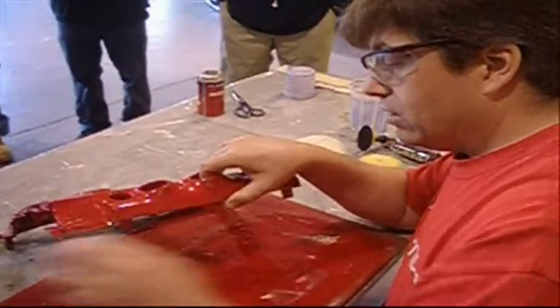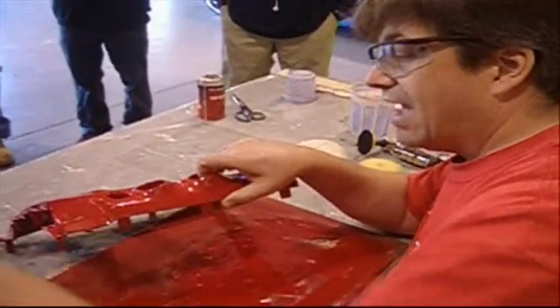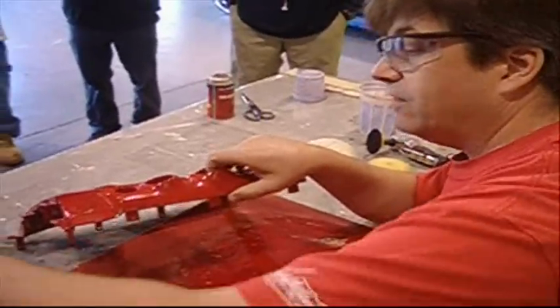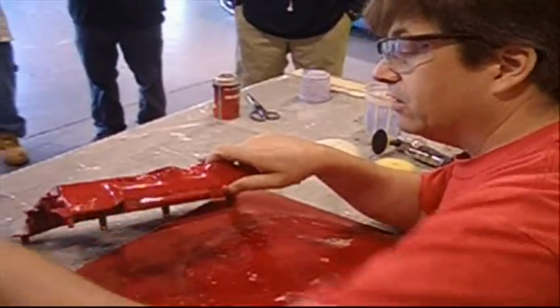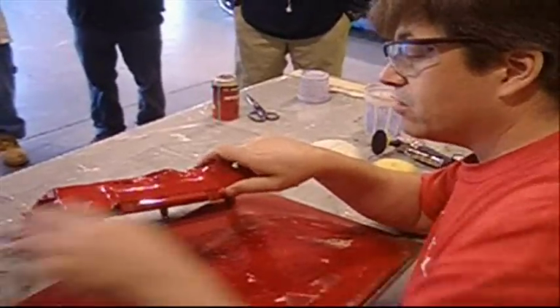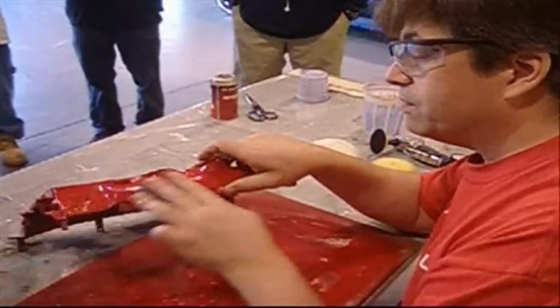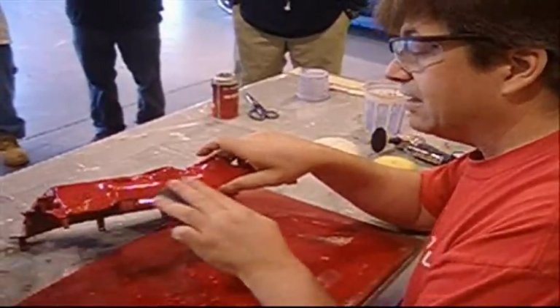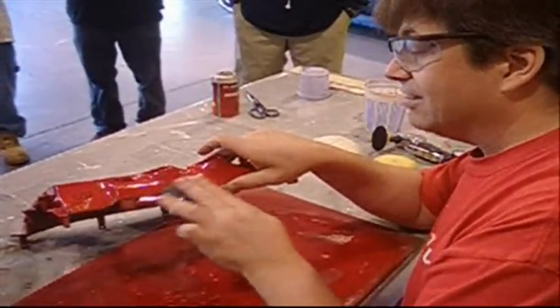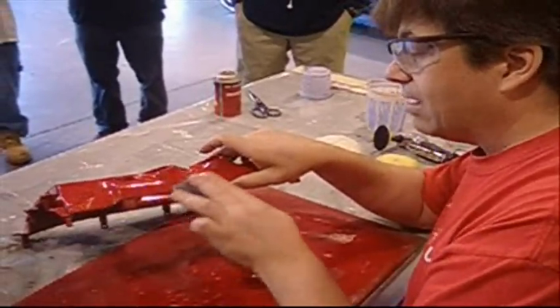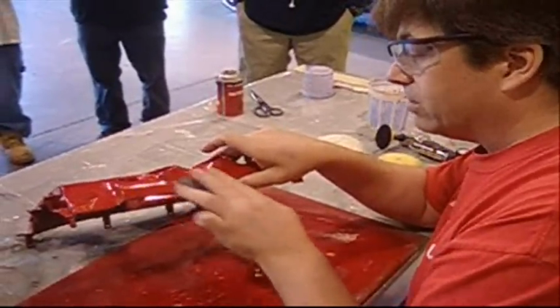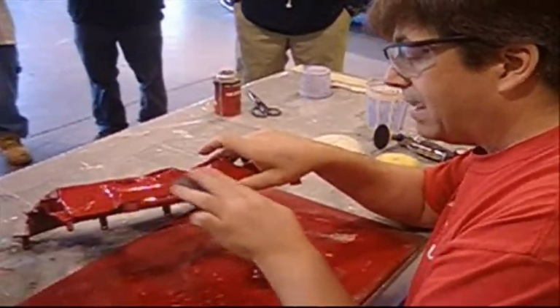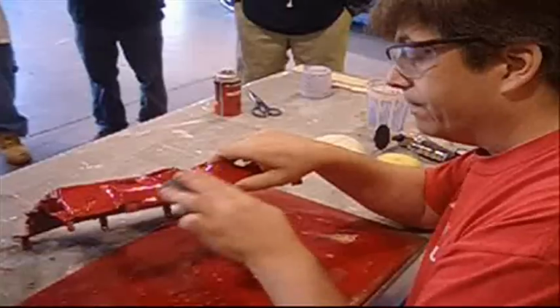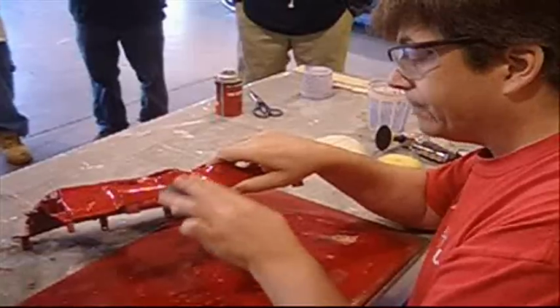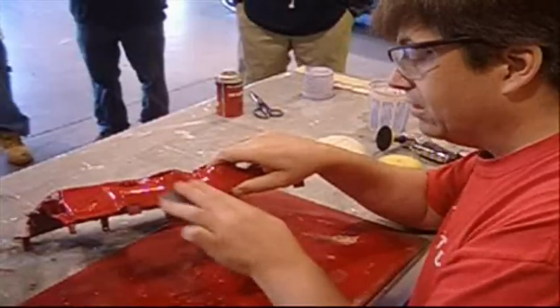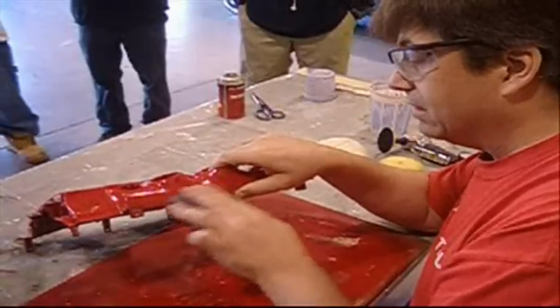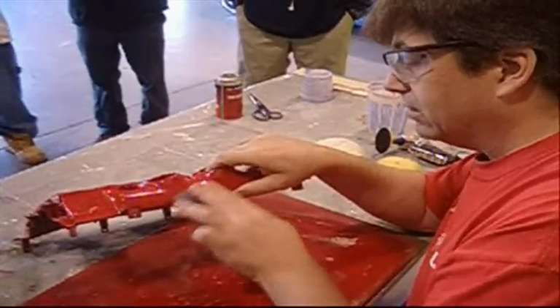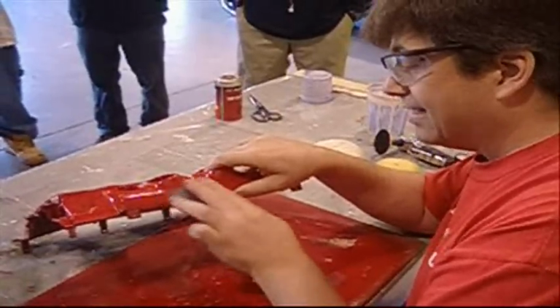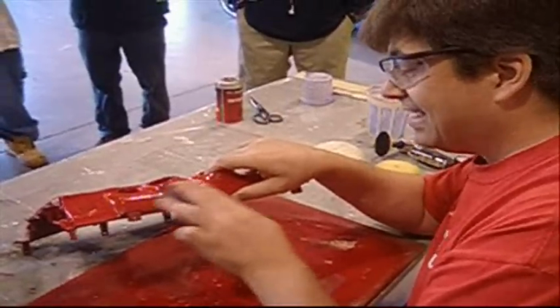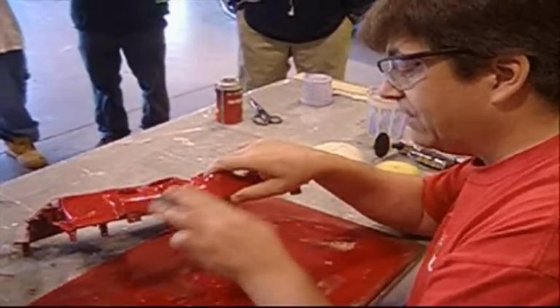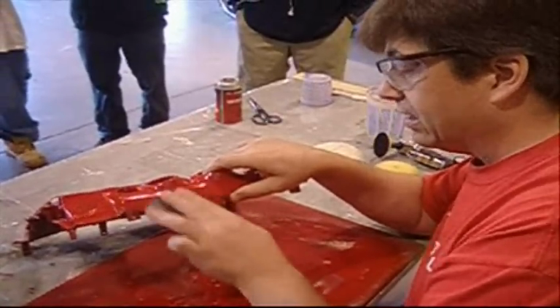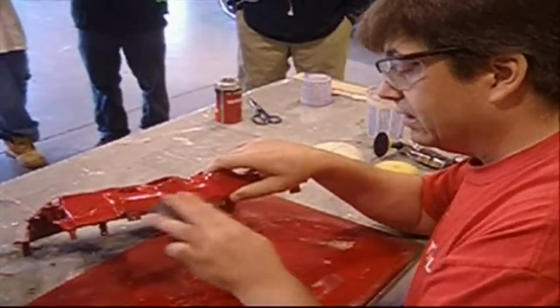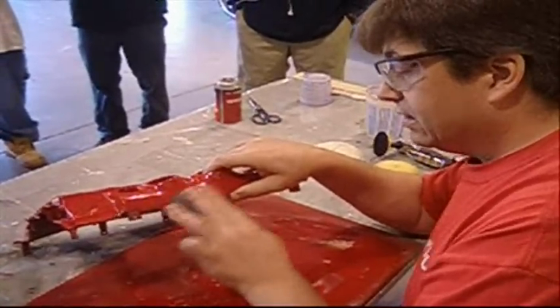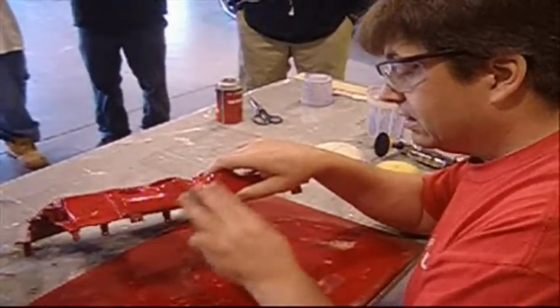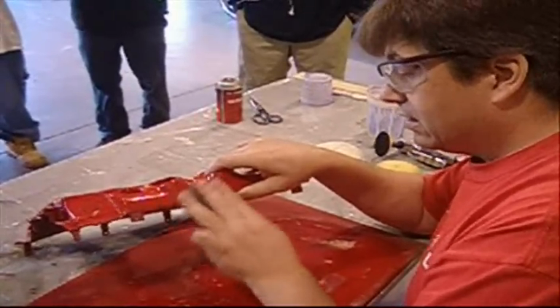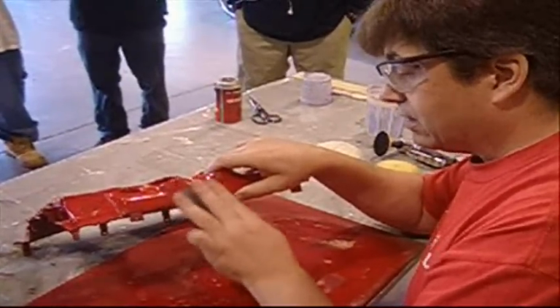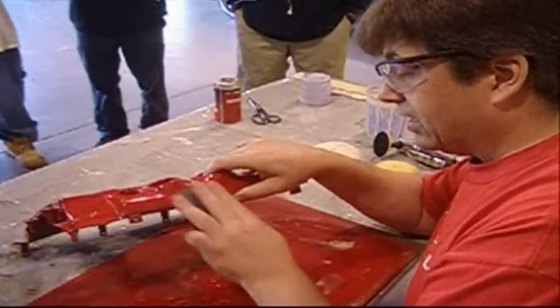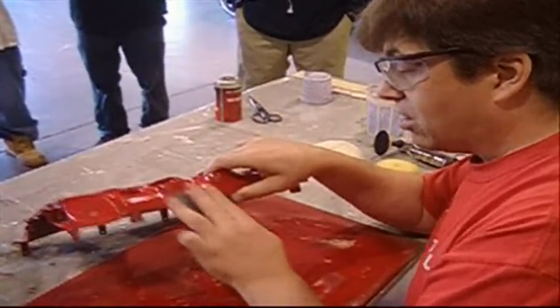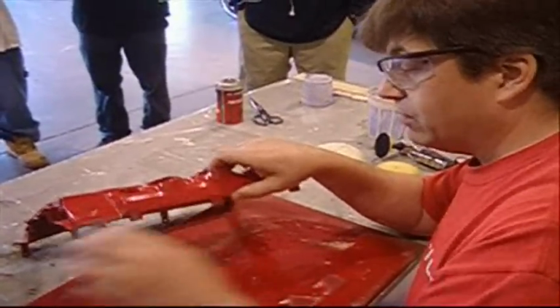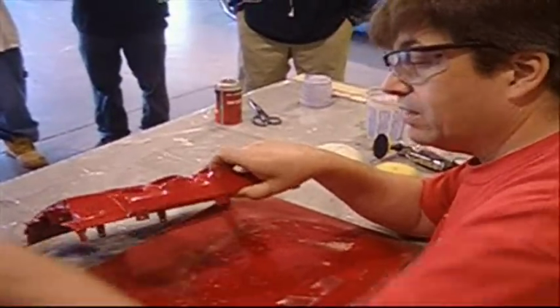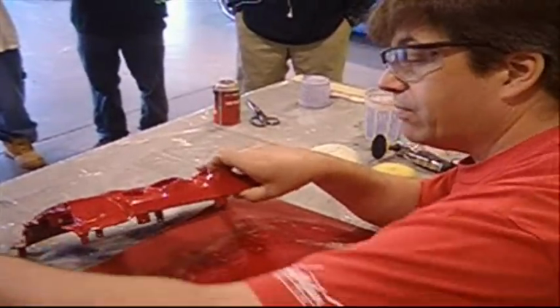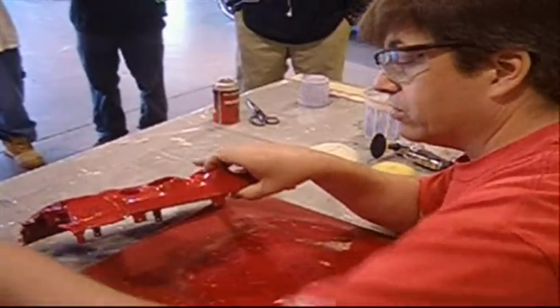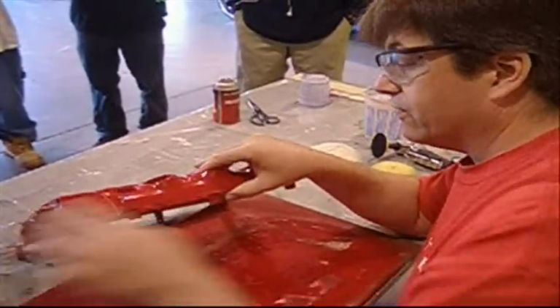You'll actually feel the surface begin to slick up under the paper. It'll get a little sticky feeling, like it's building a suction between the paper and the surface.